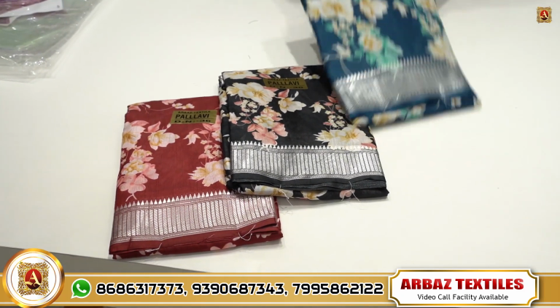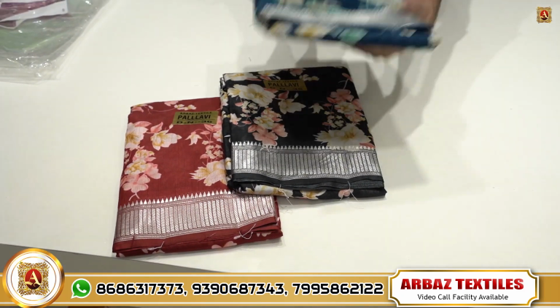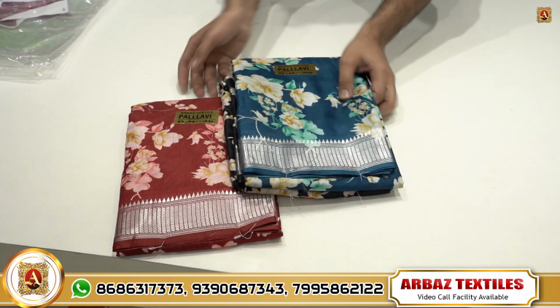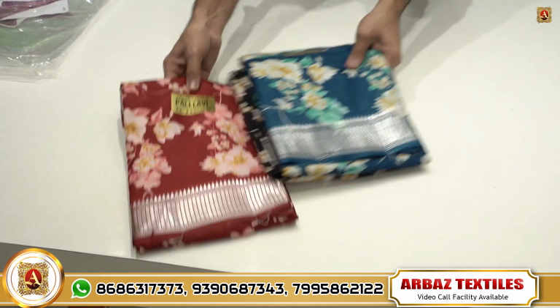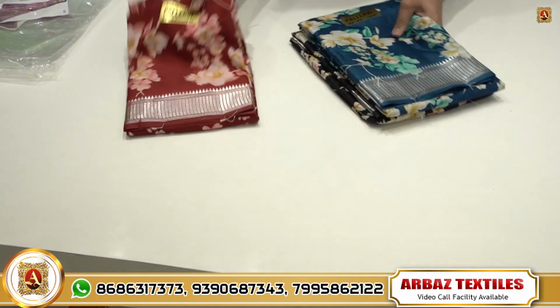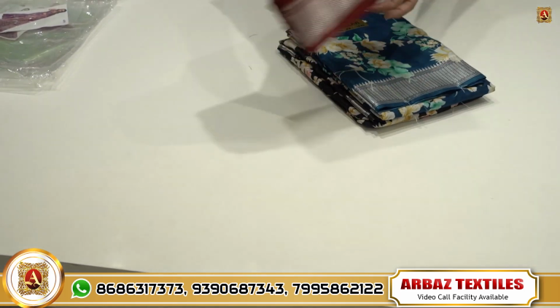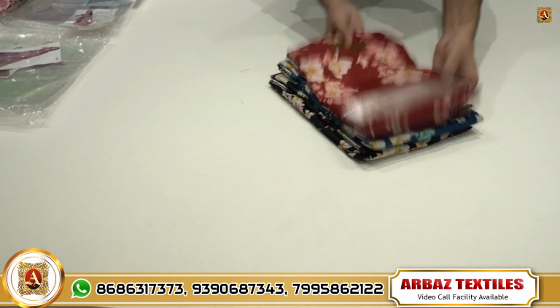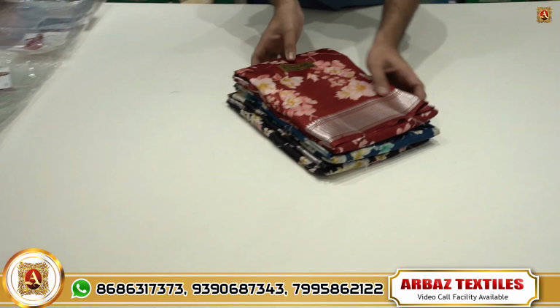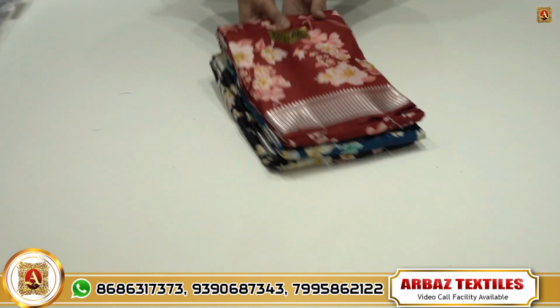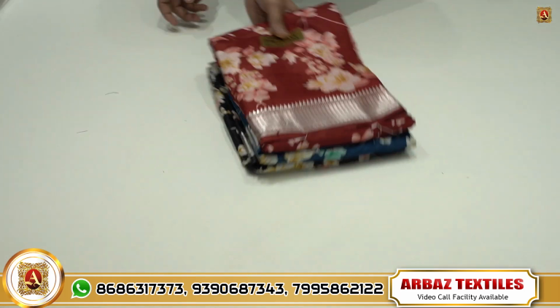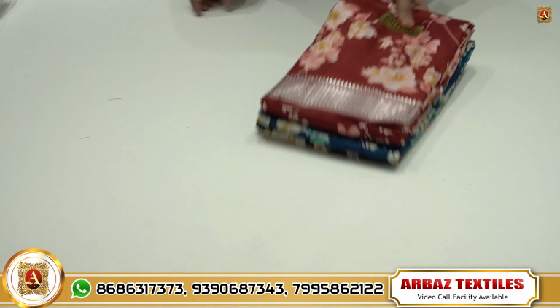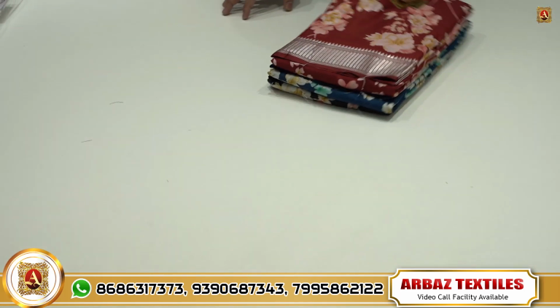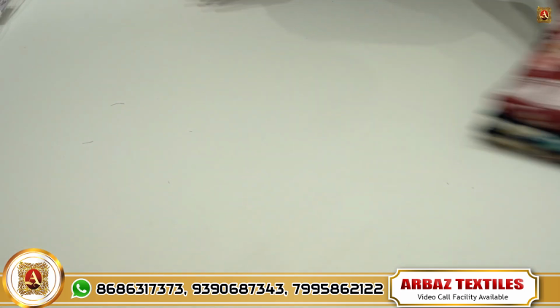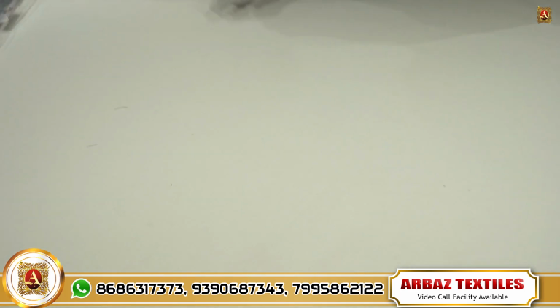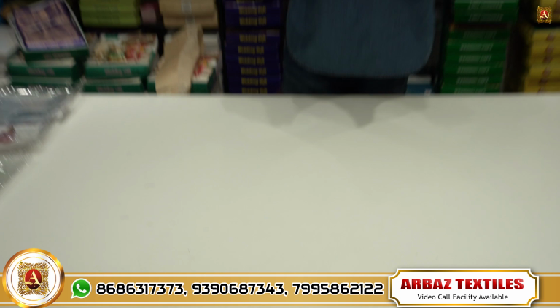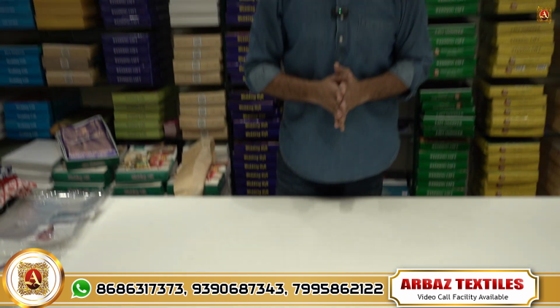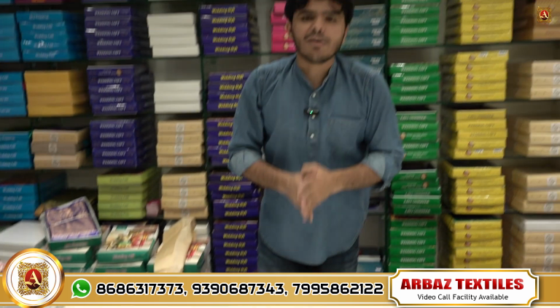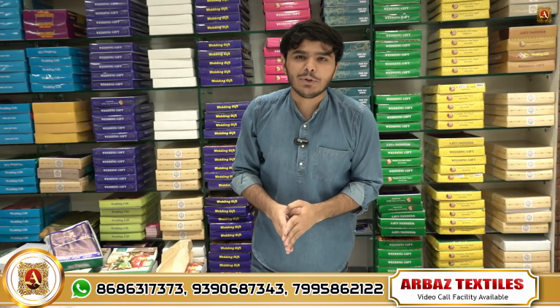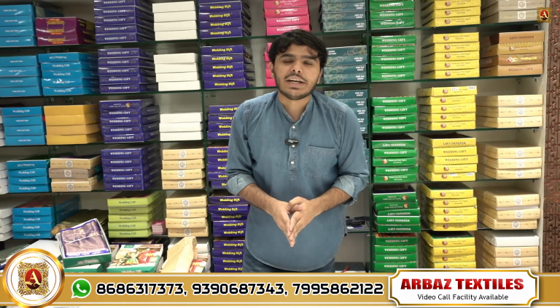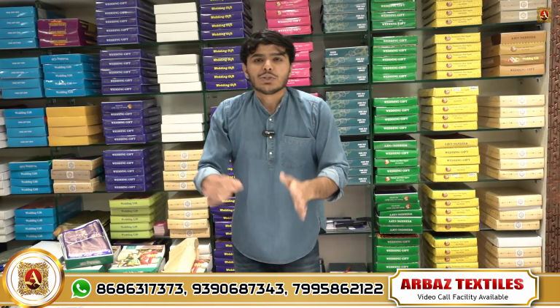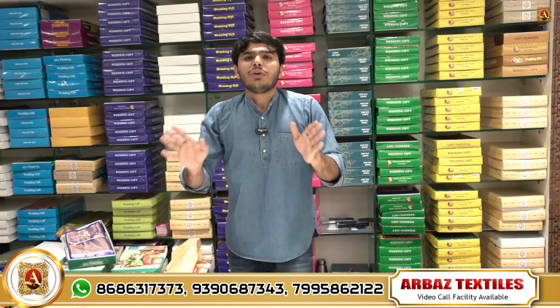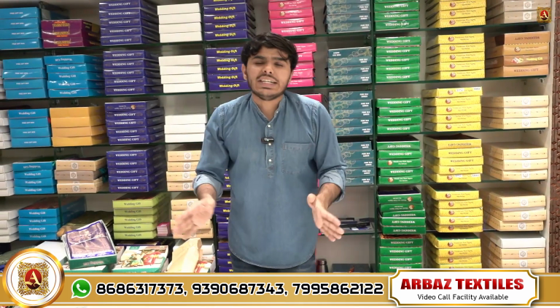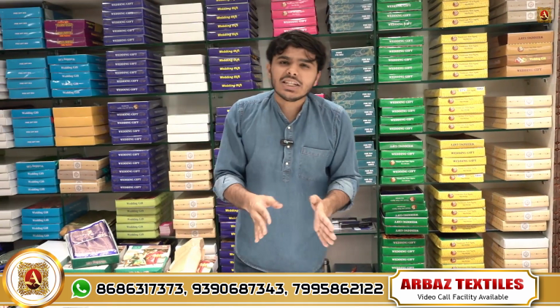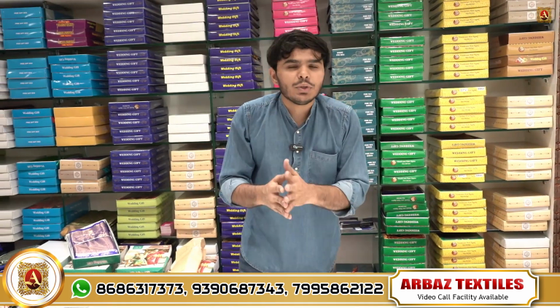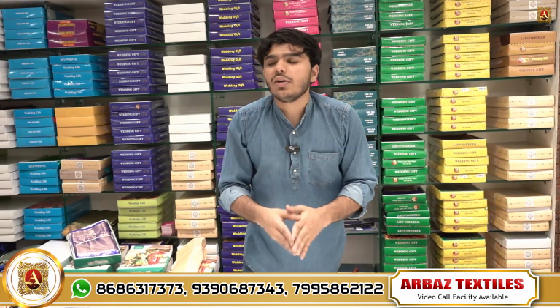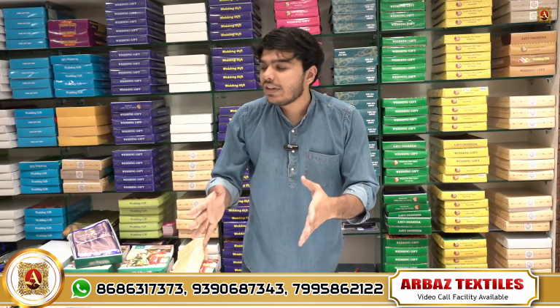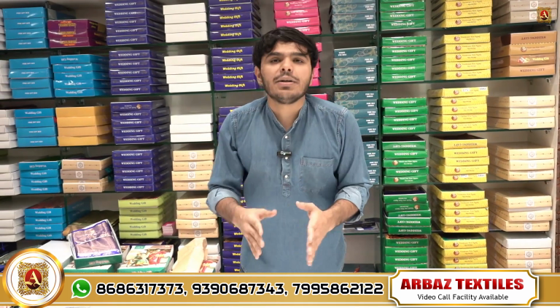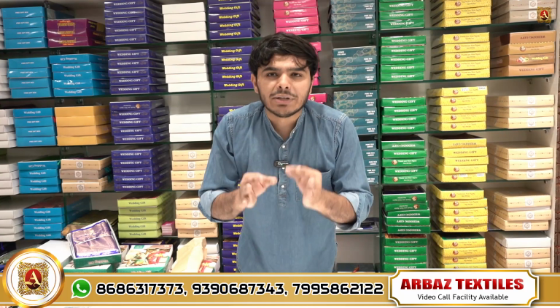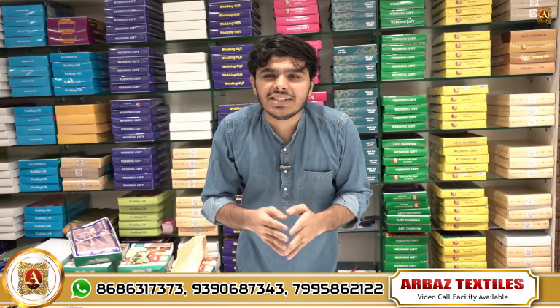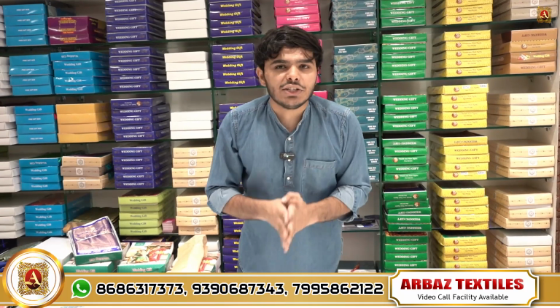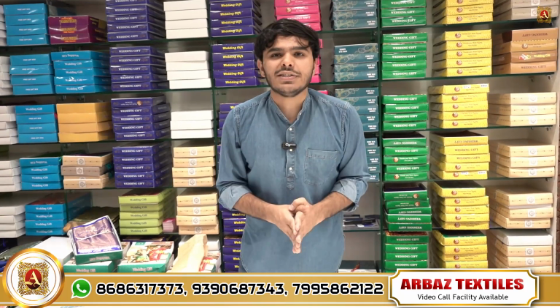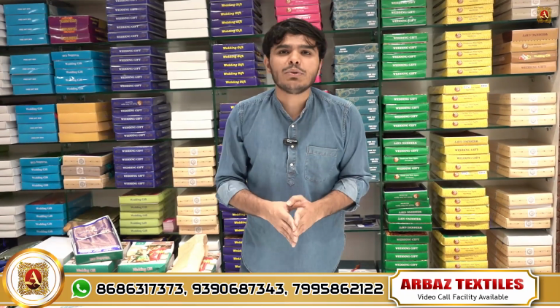There are up to 7 to 8 designs available, and in every design I have 4 colors available. I will share some designs in this video.